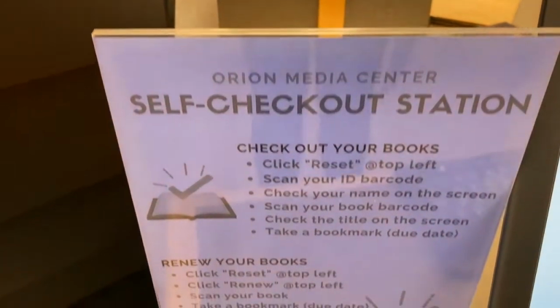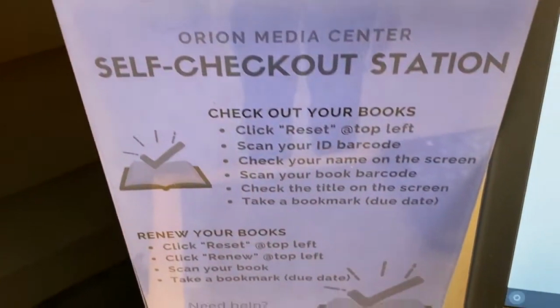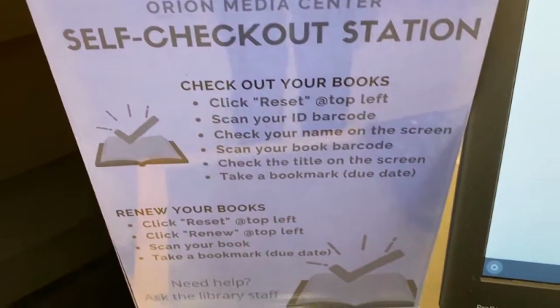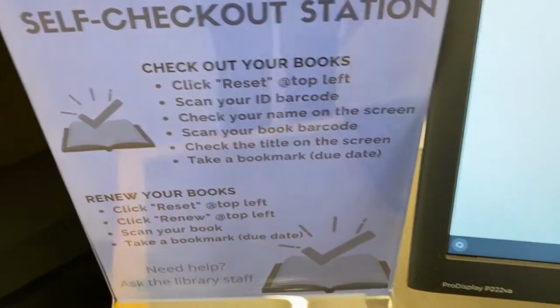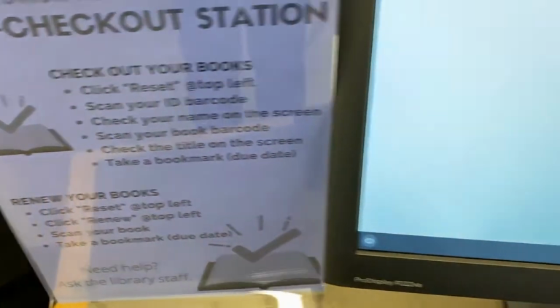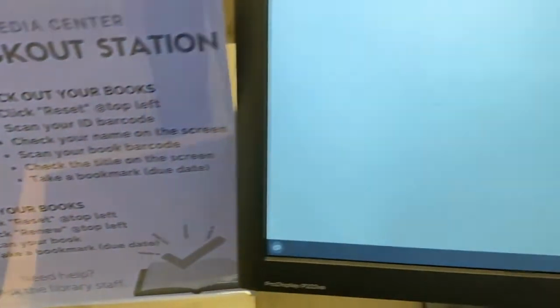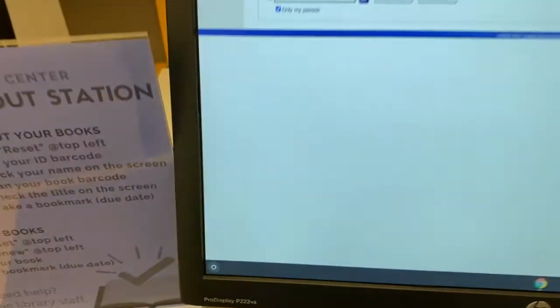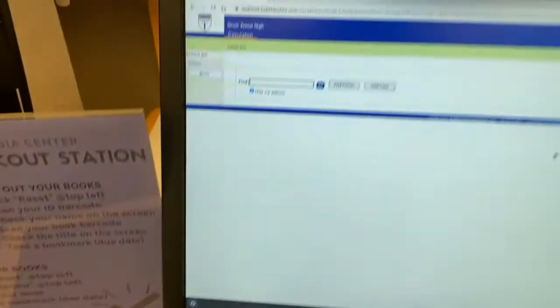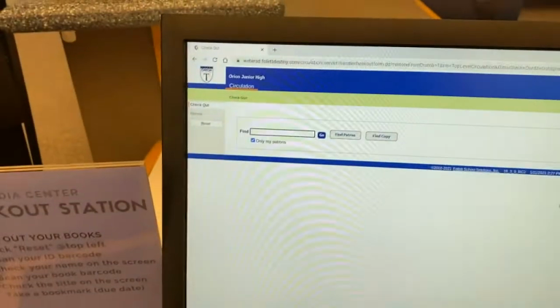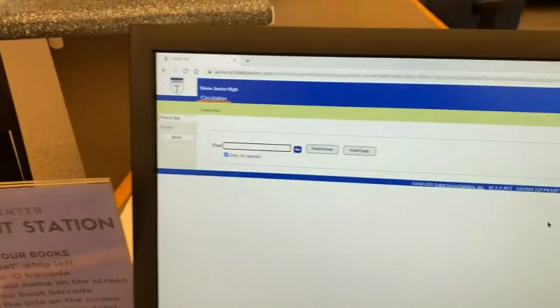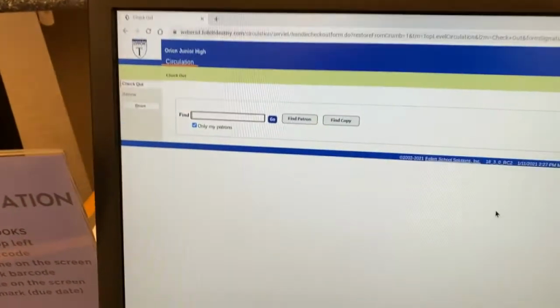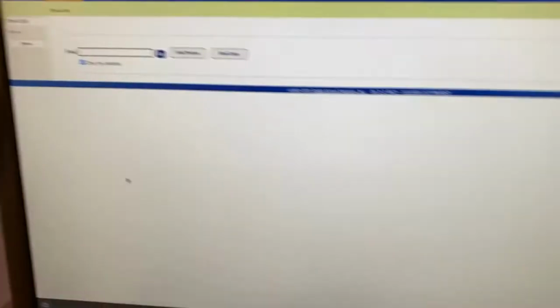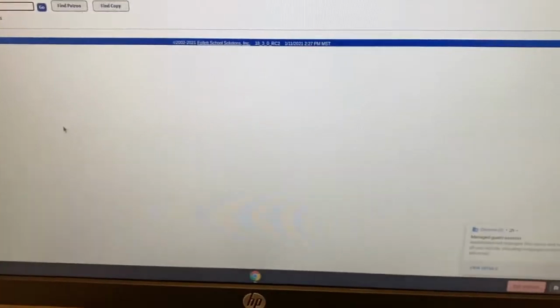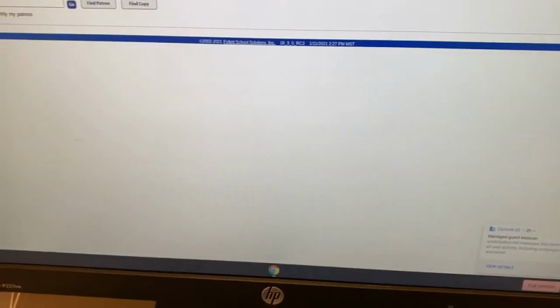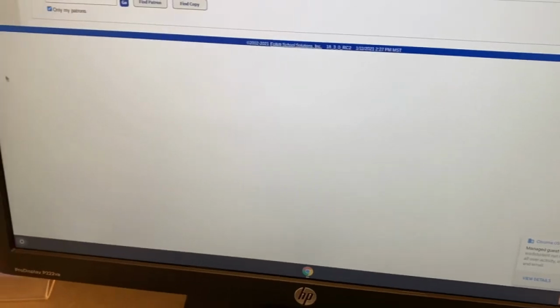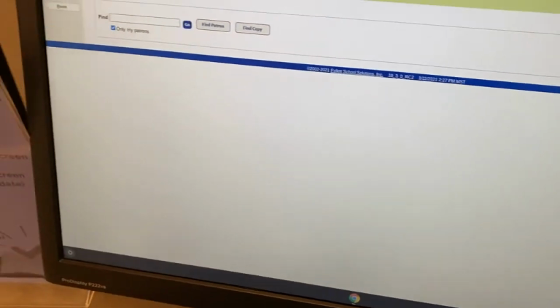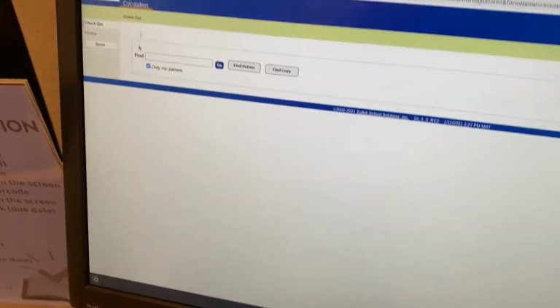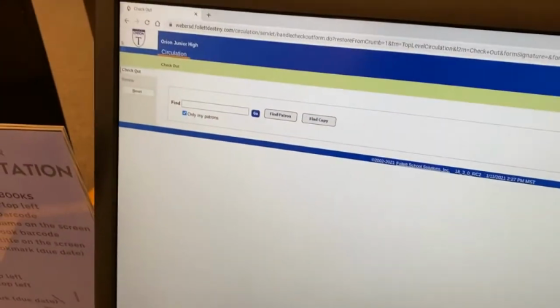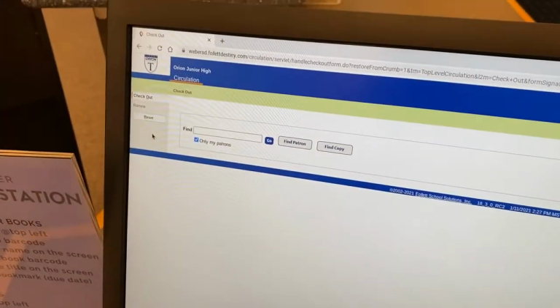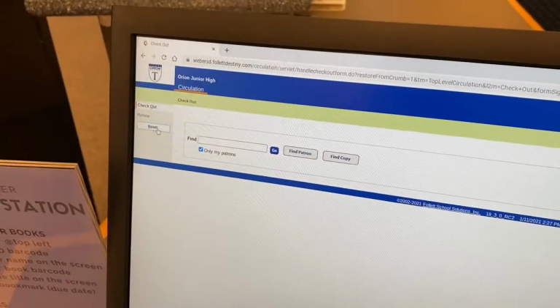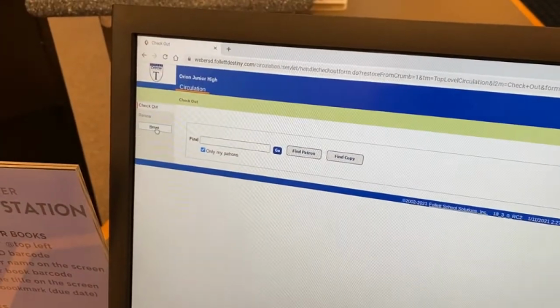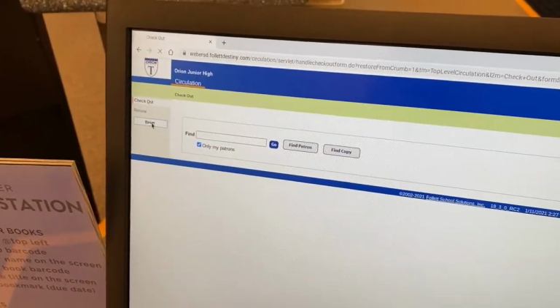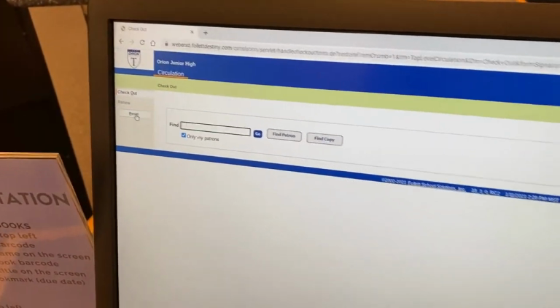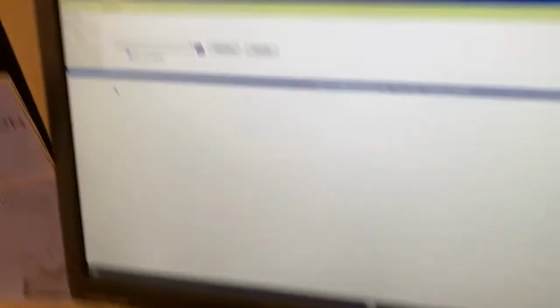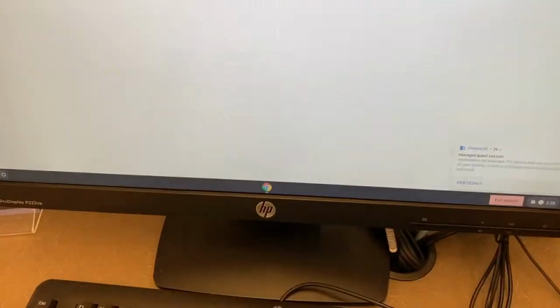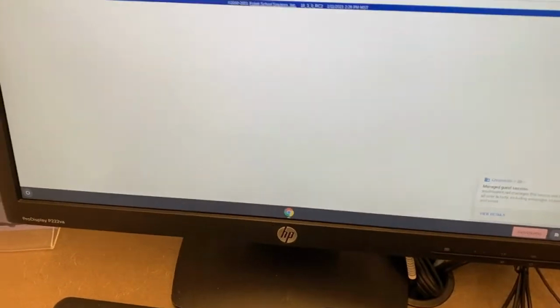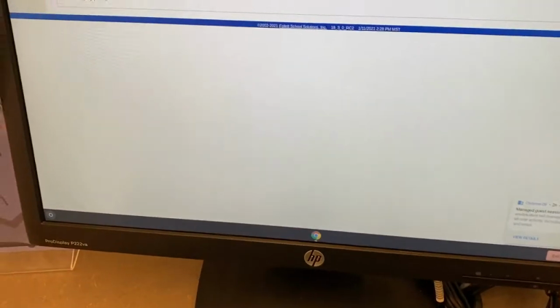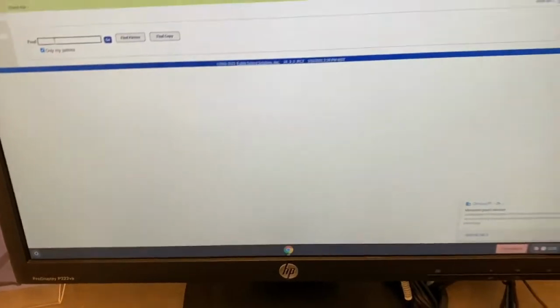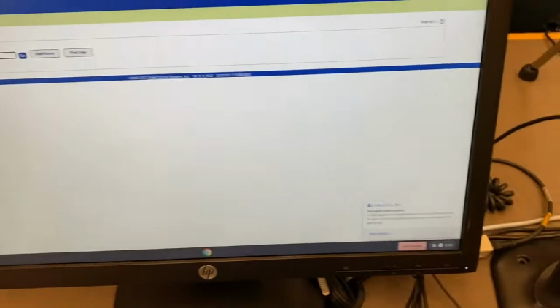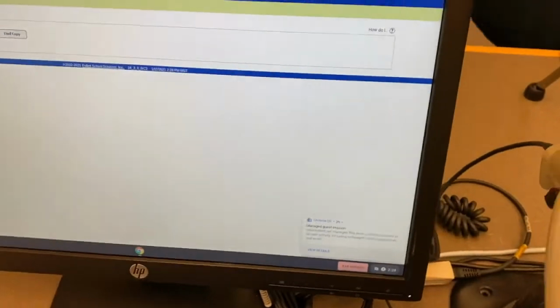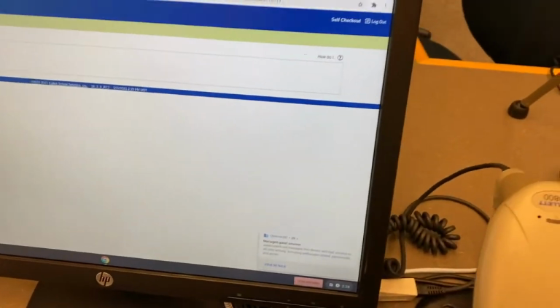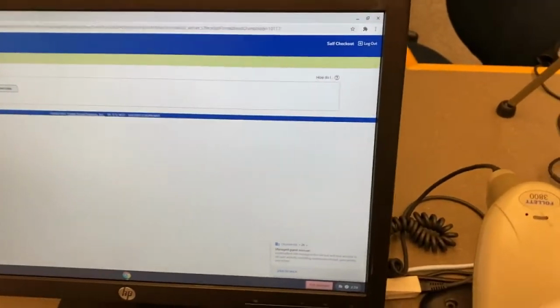The instructions are right here on this little sign, but let me walk you through it. The first thing you're gonna do is grab the mouse and click that reset button, just to make sure that everything is good to go.